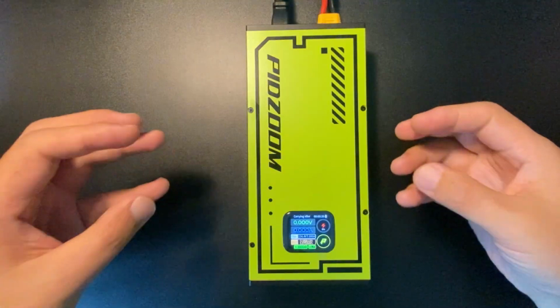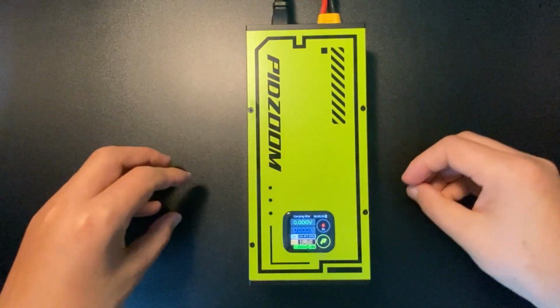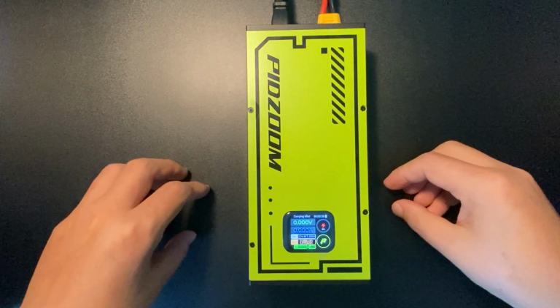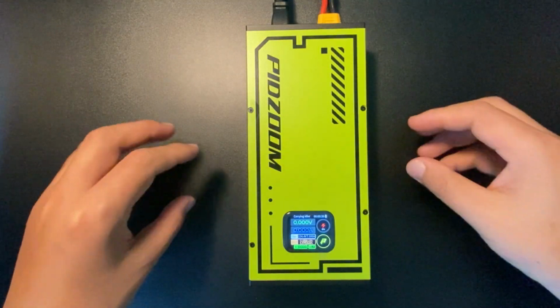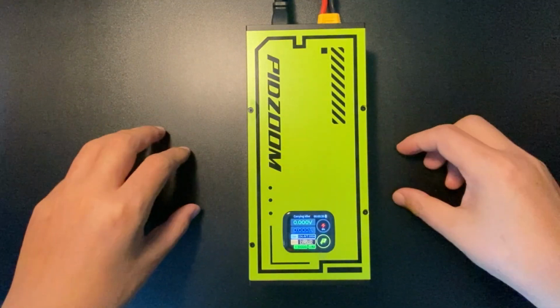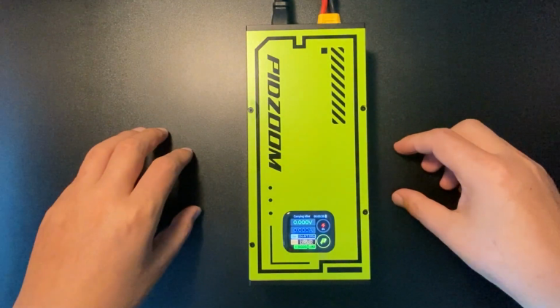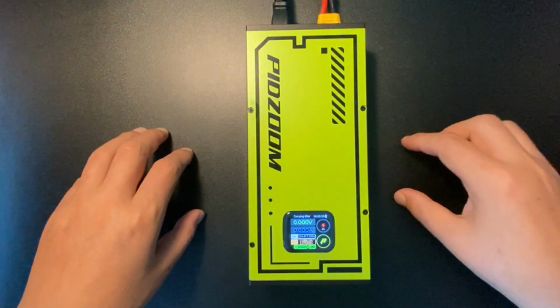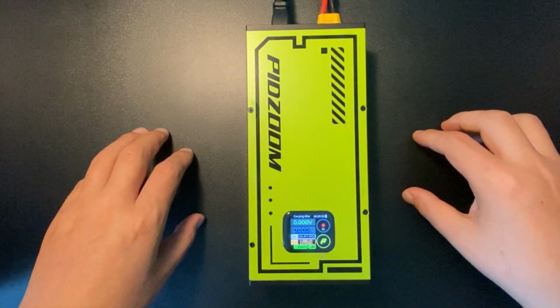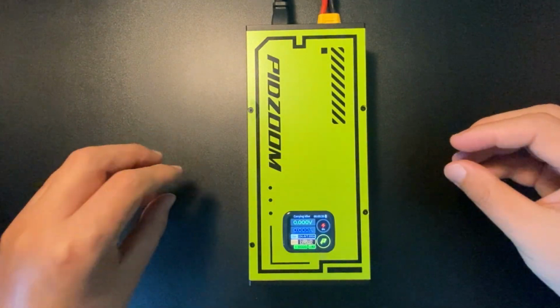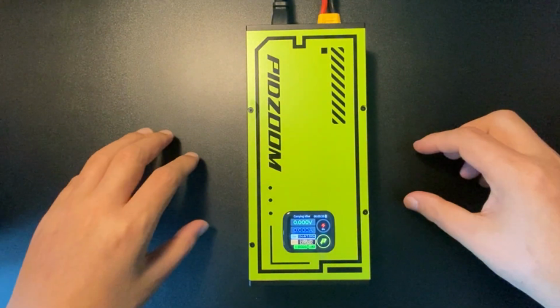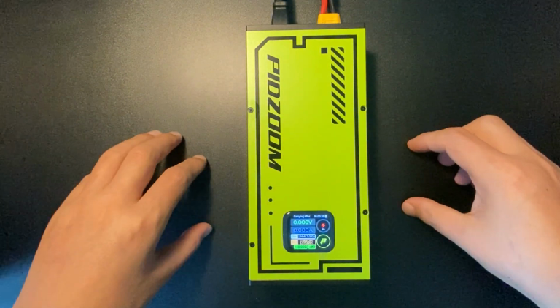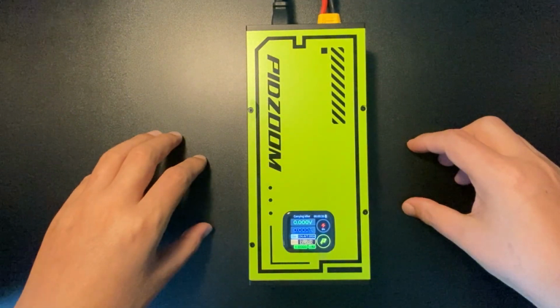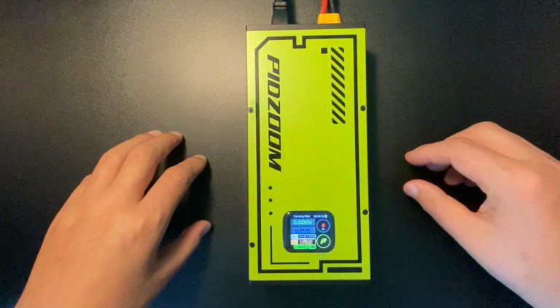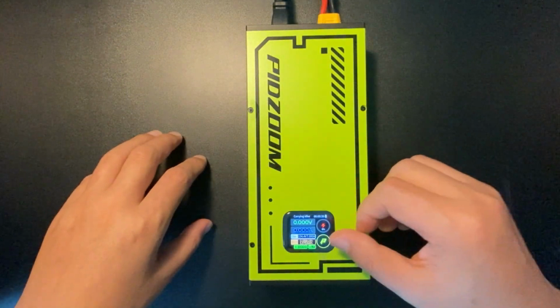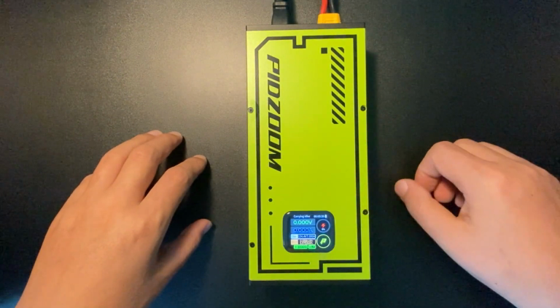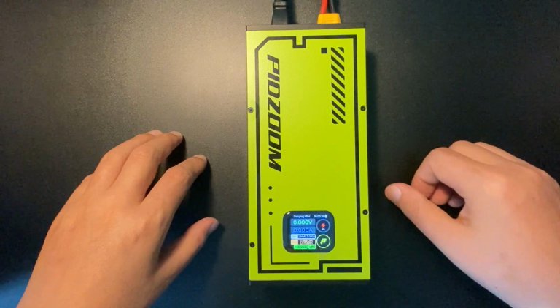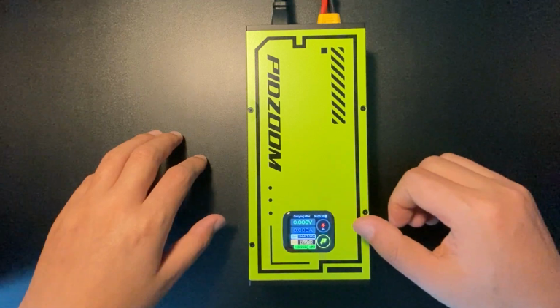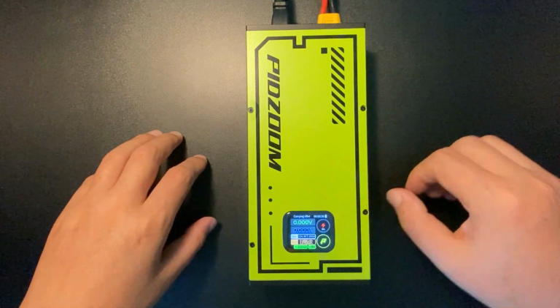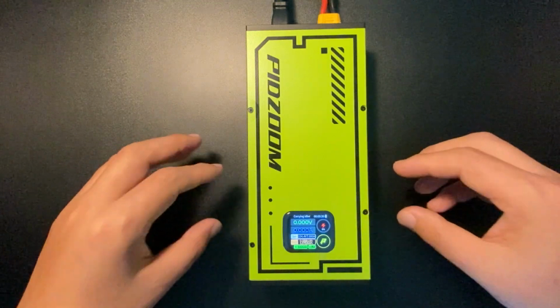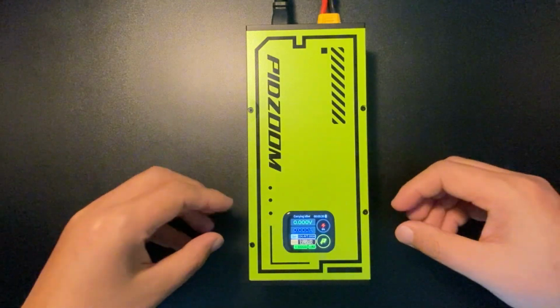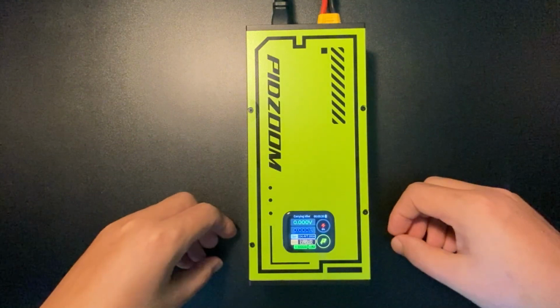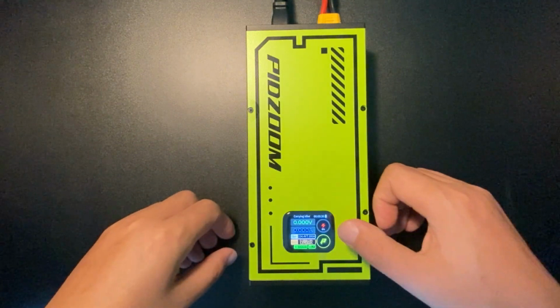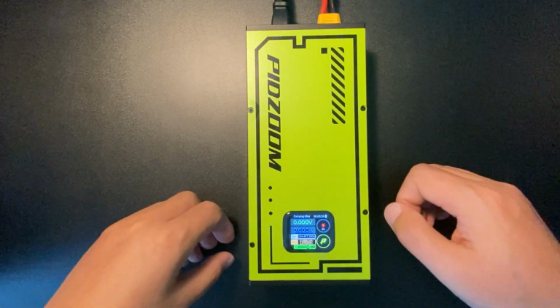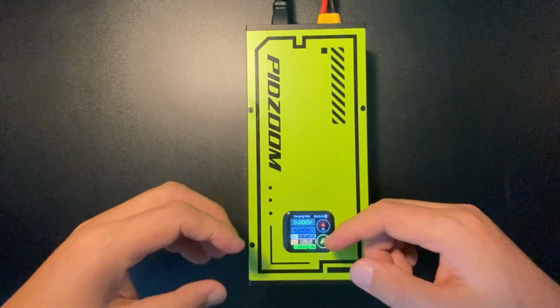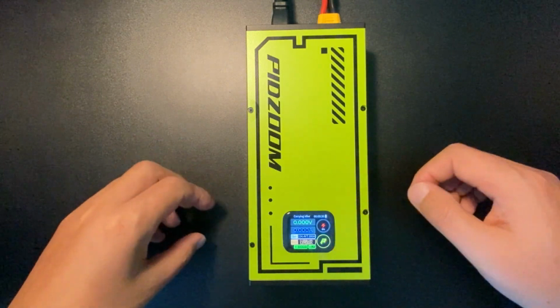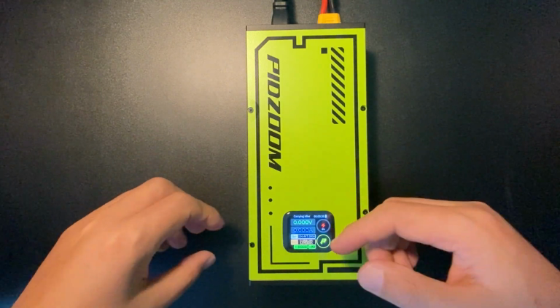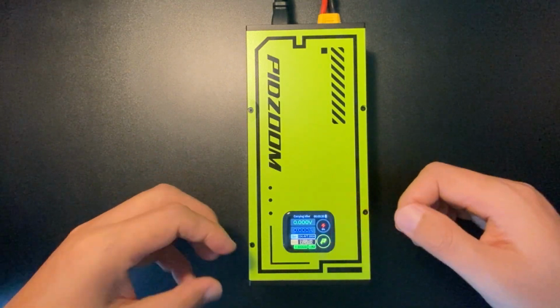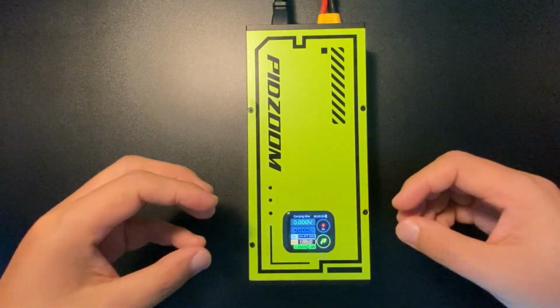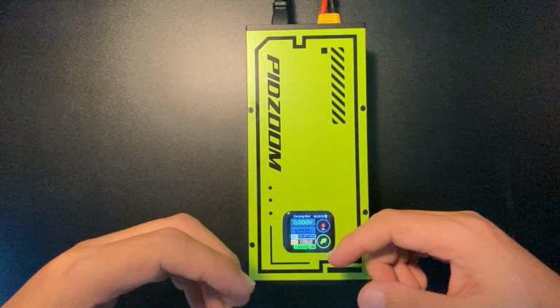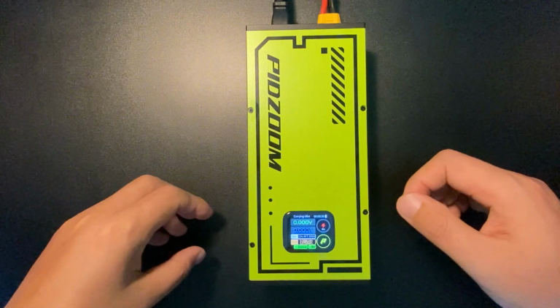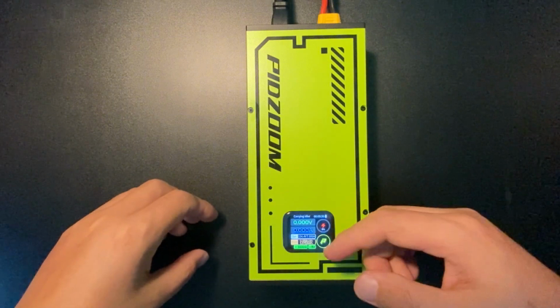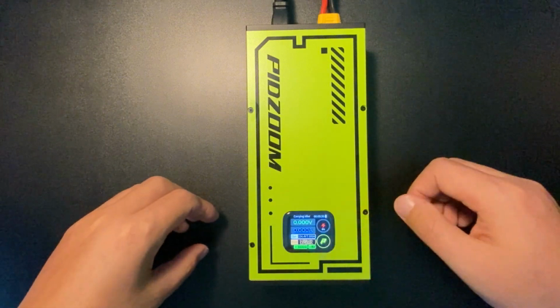Today I'm going to show you how to use the Speedroom fast charger portable version. We have a touch screen on top of the charger from where you can set up most of the parameters directly.